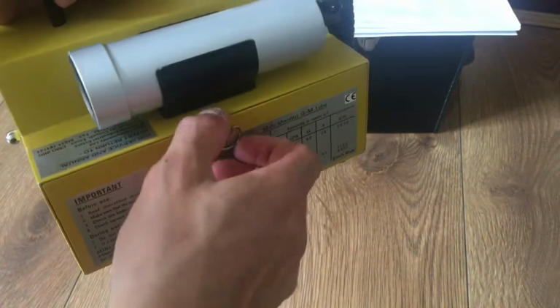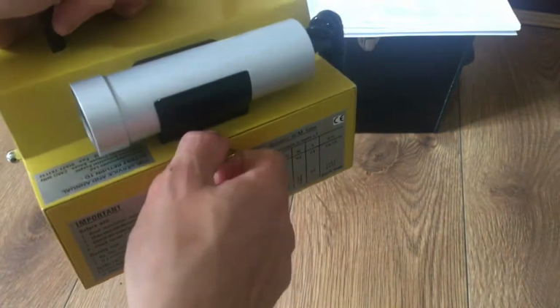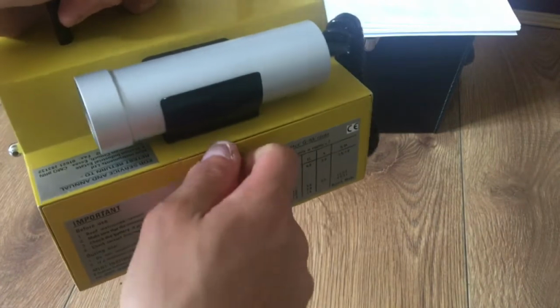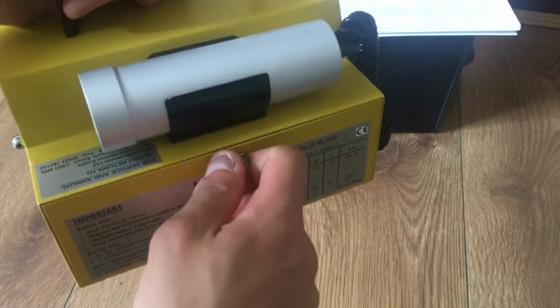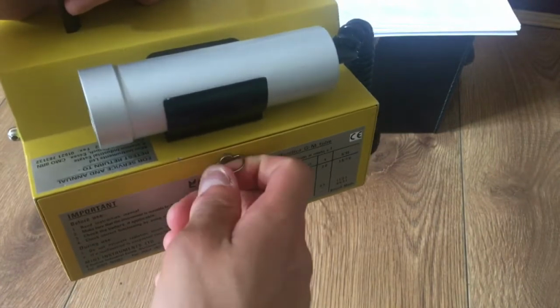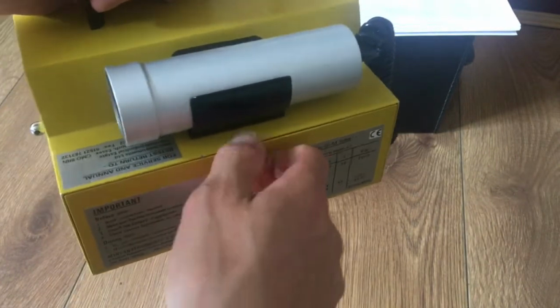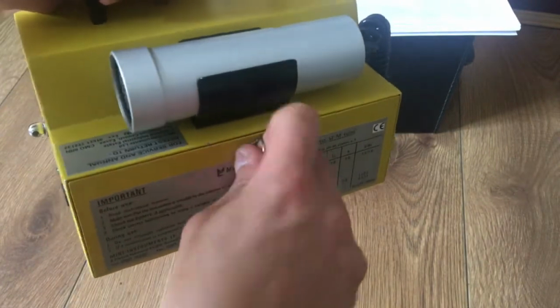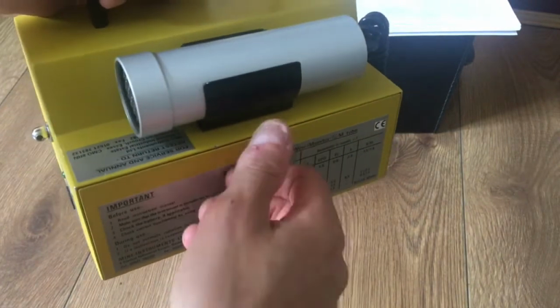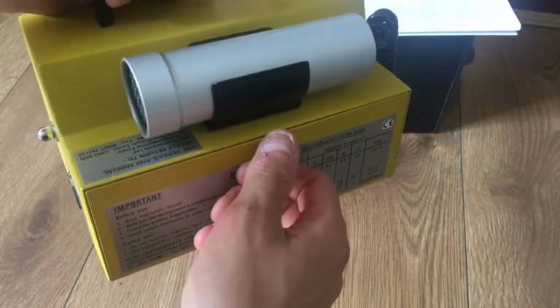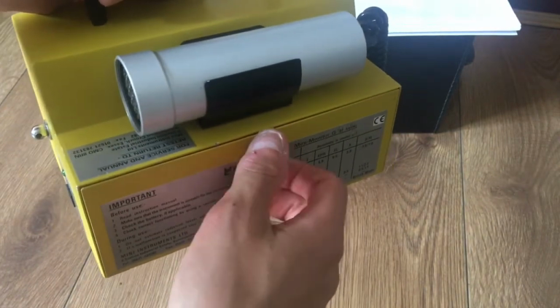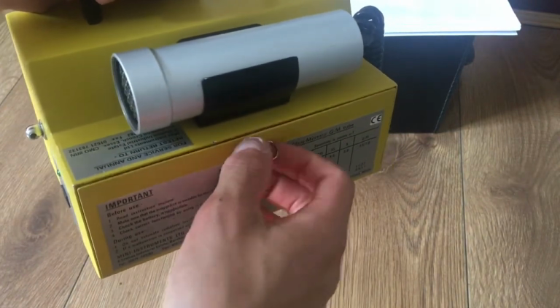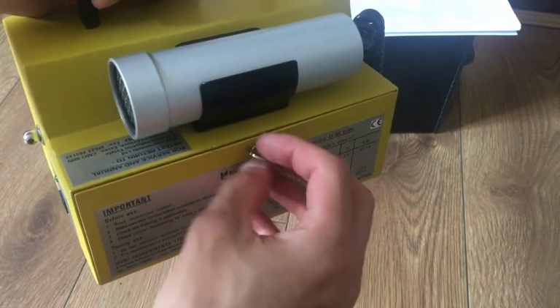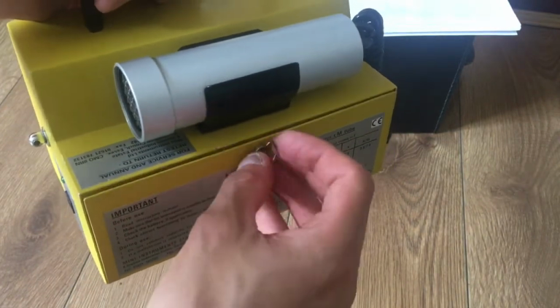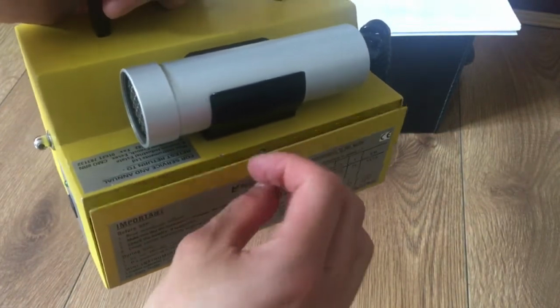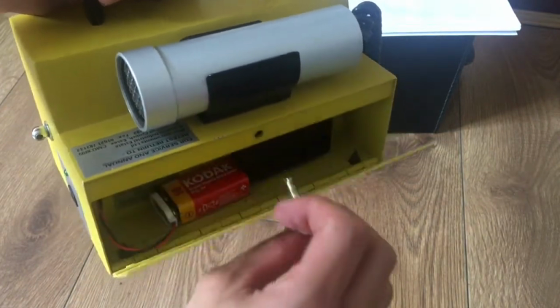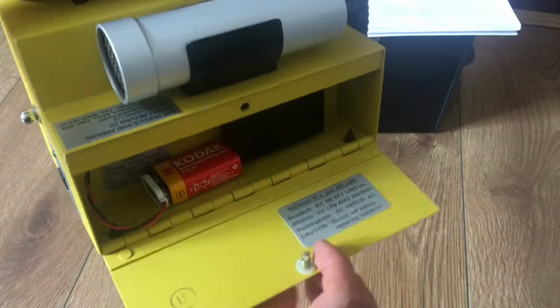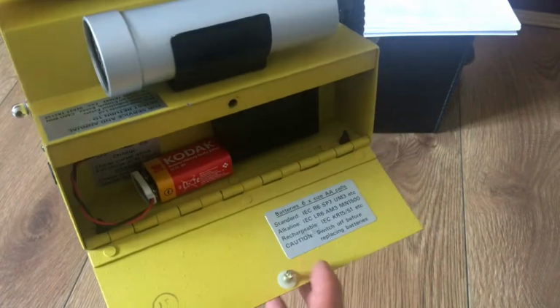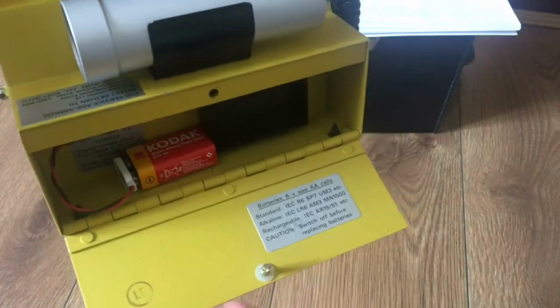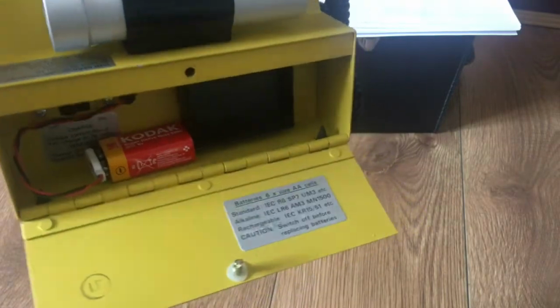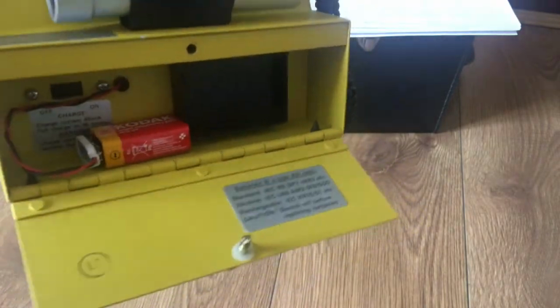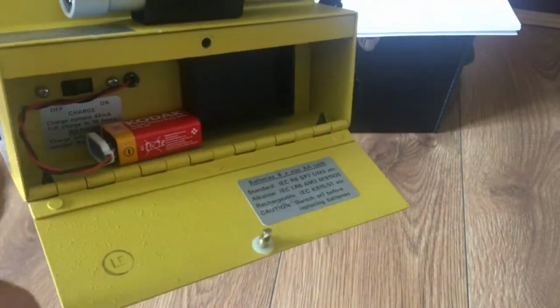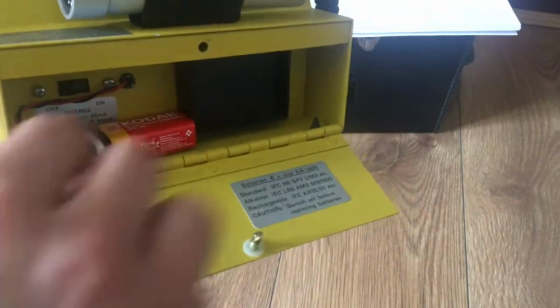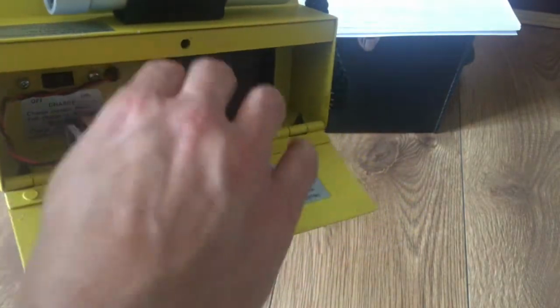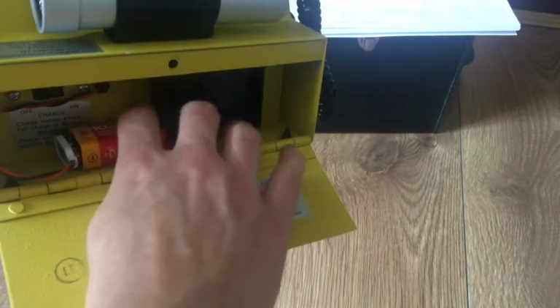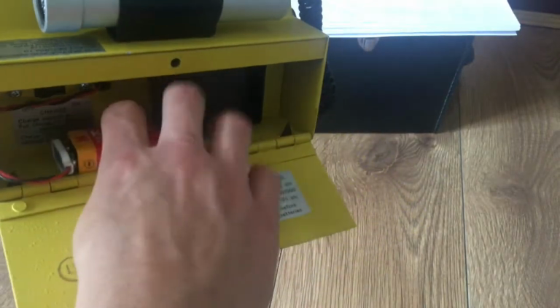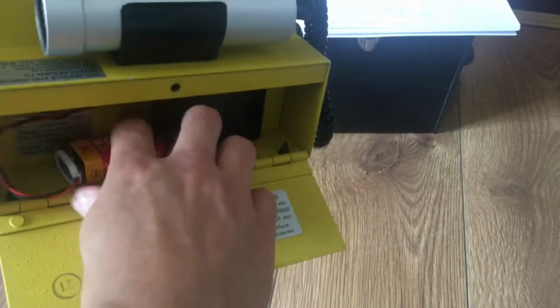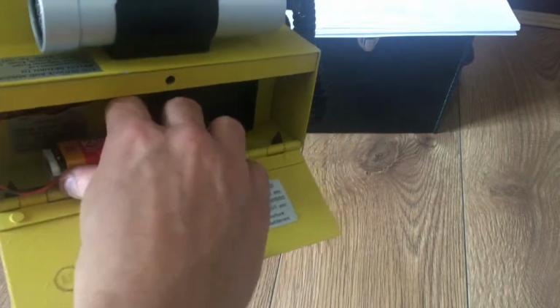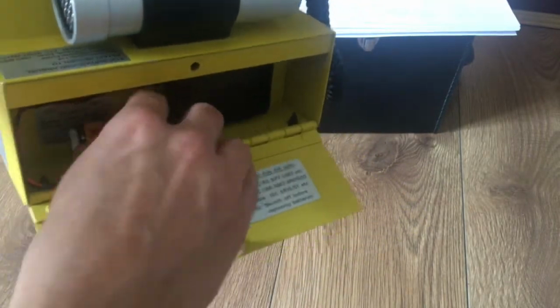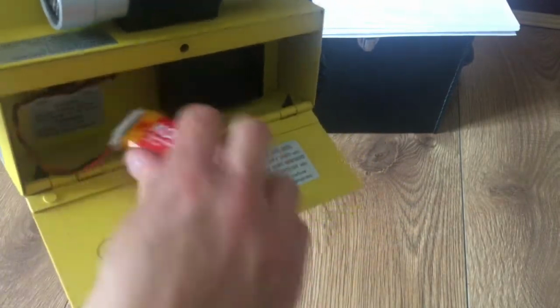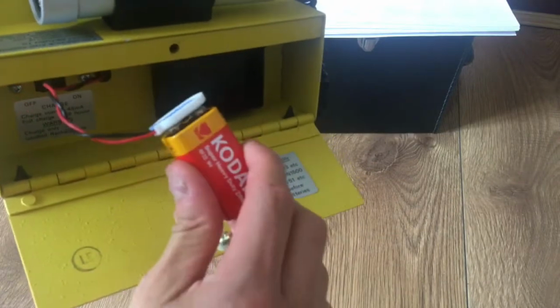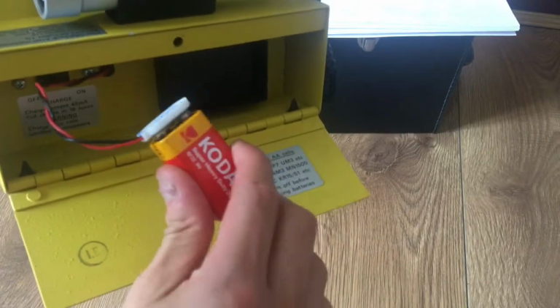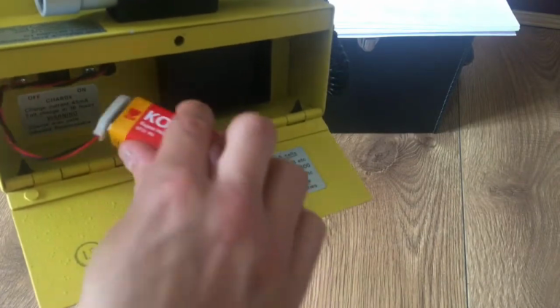In order to change the batteries, you will have to untwist this — there's a click — then you just untwist and here are the batteries, which look something like this.